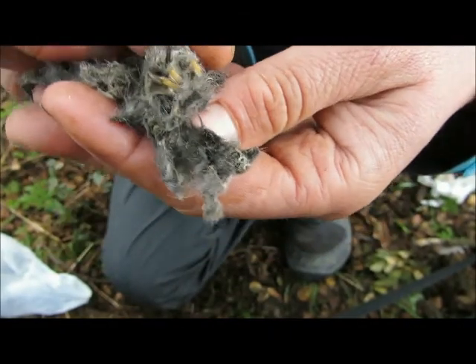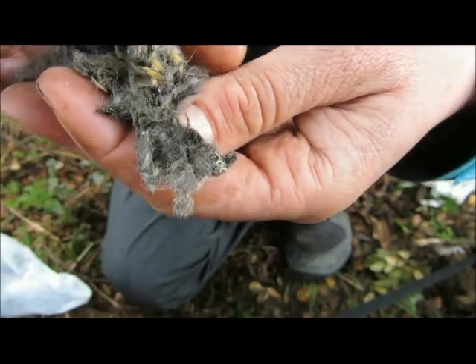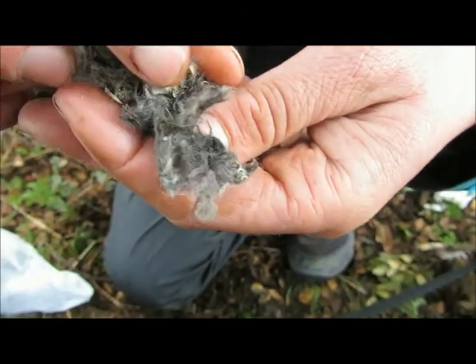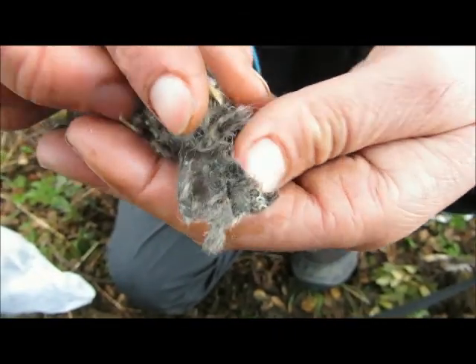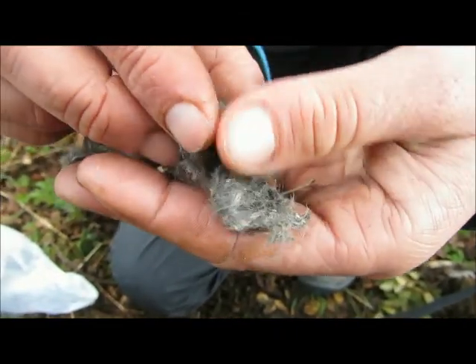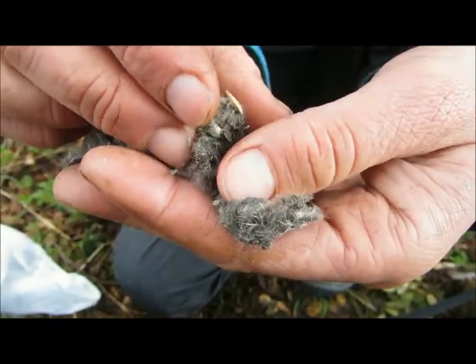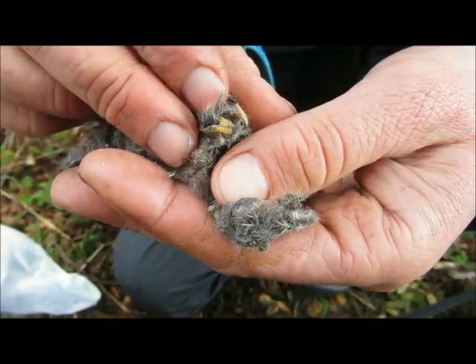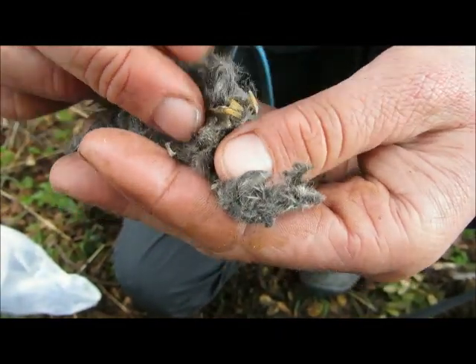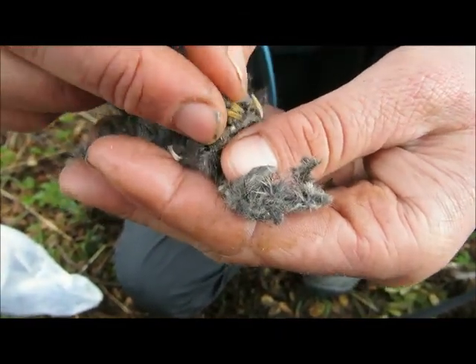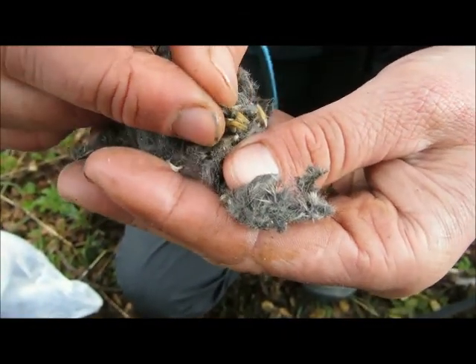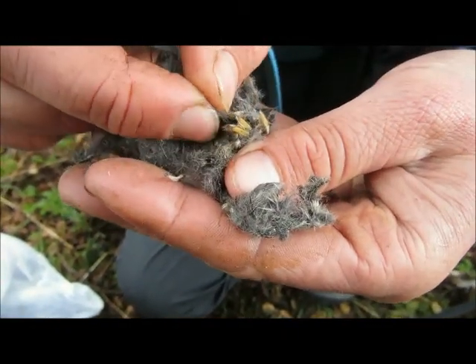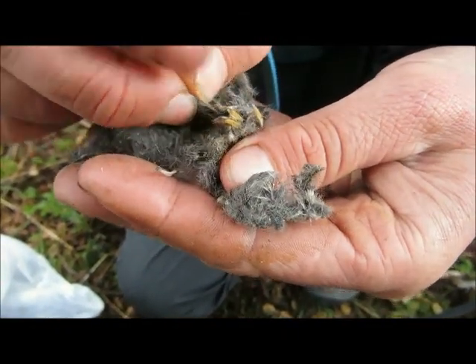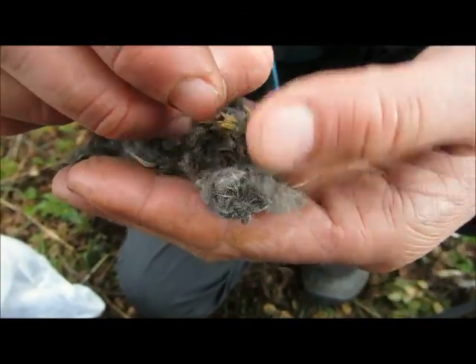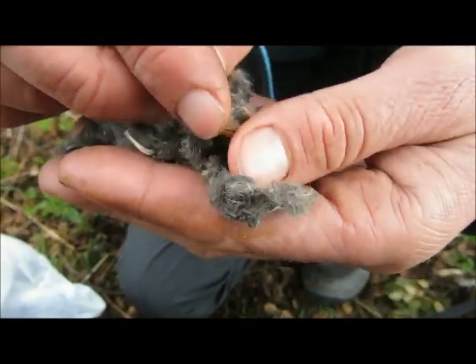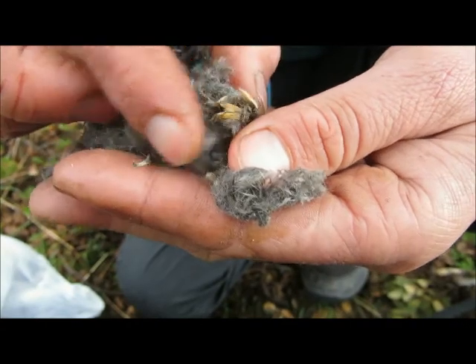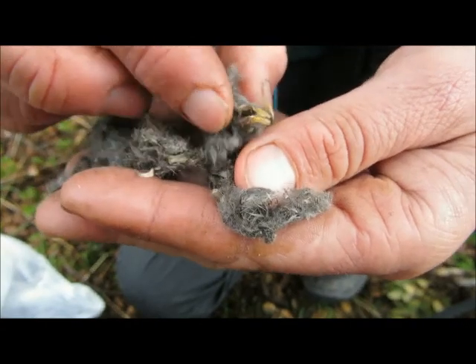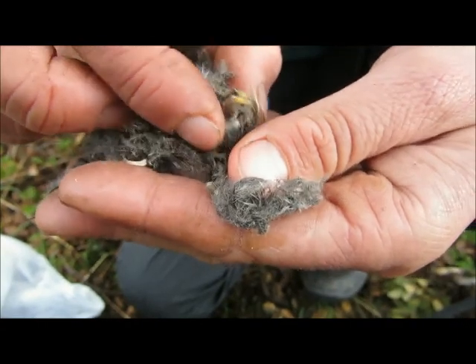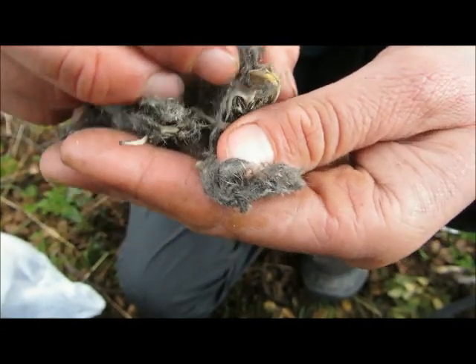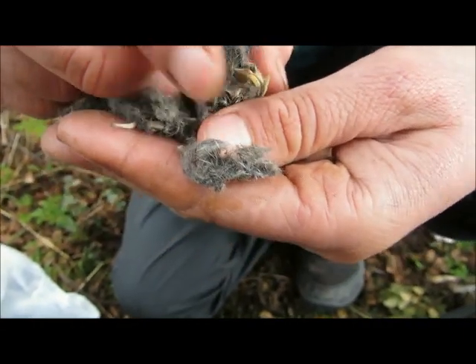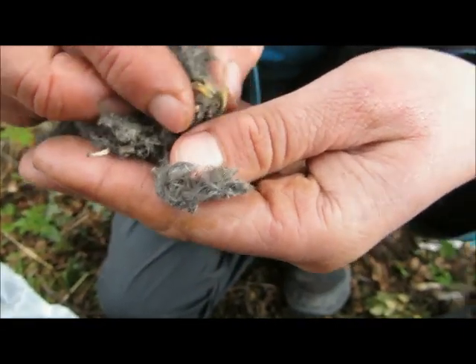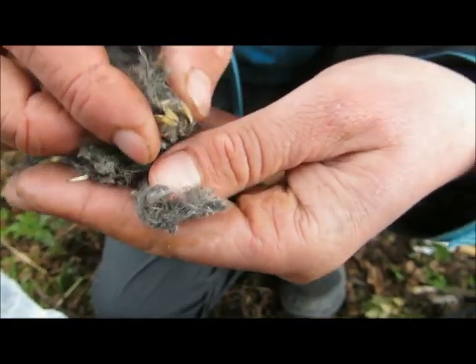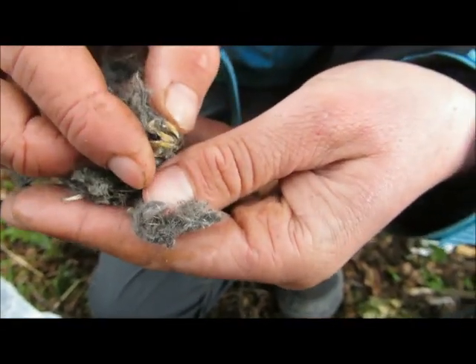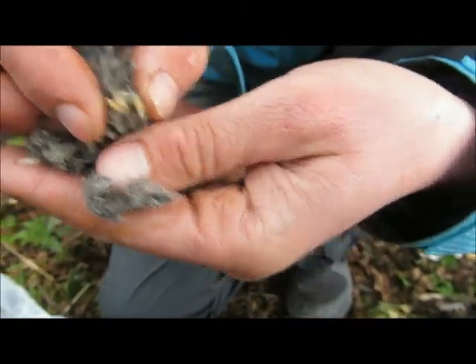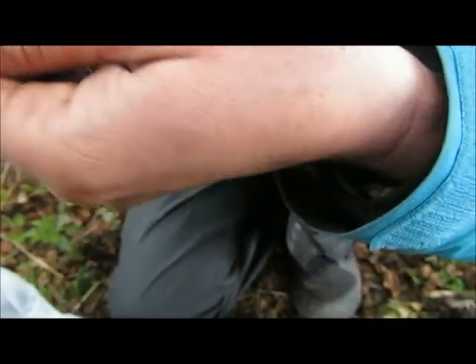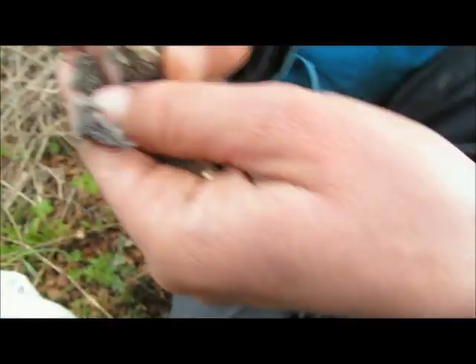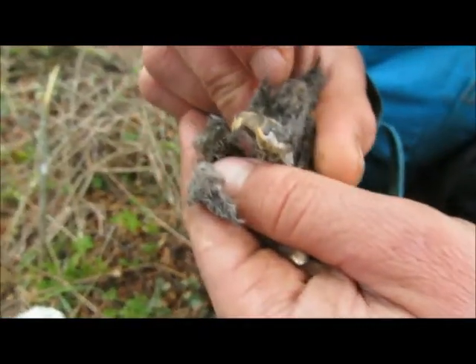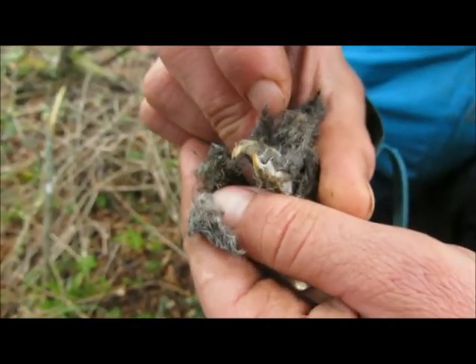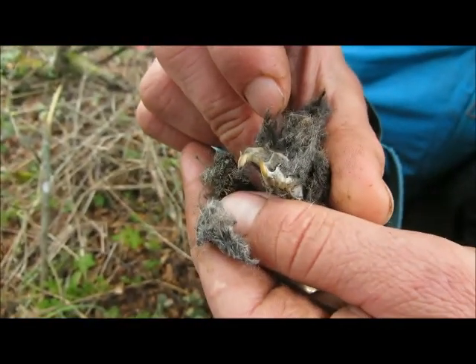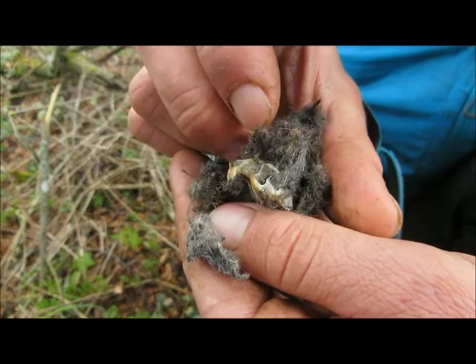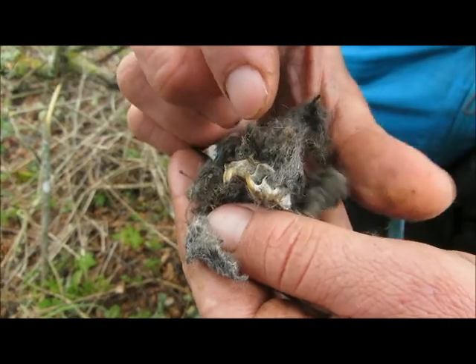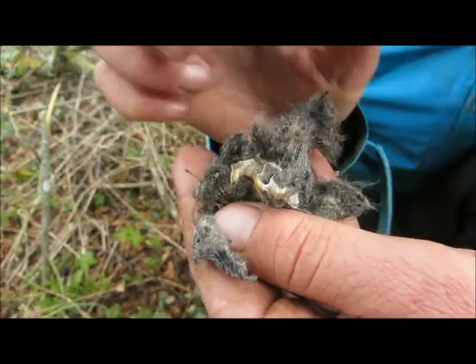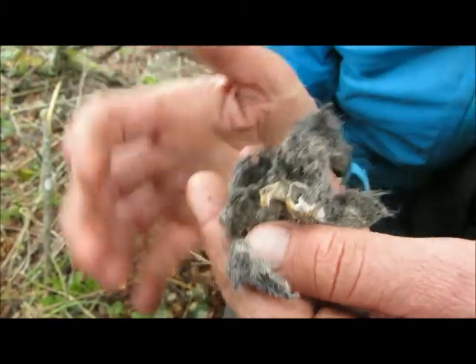I don't know Chilean rodents very well, but if we were at home we'd be able to work out exactly which vole or which mouse or shrew. You can see it's a rodent — do you see the side there? So it's fascinating. Lots of hair.